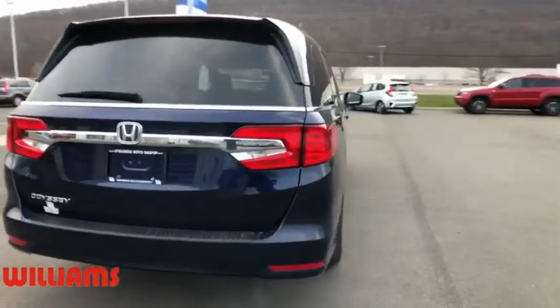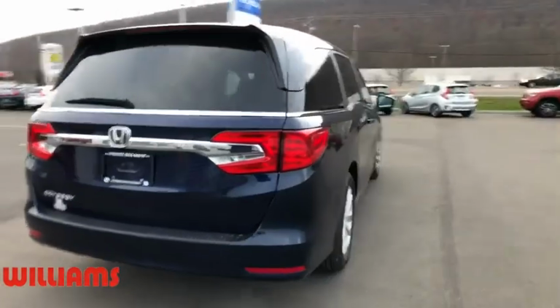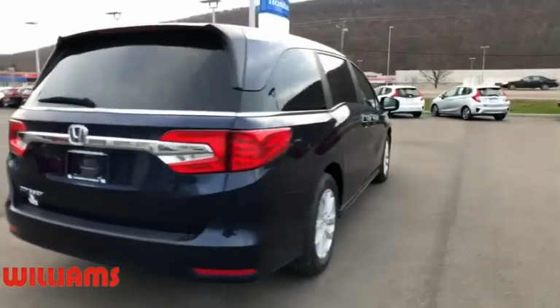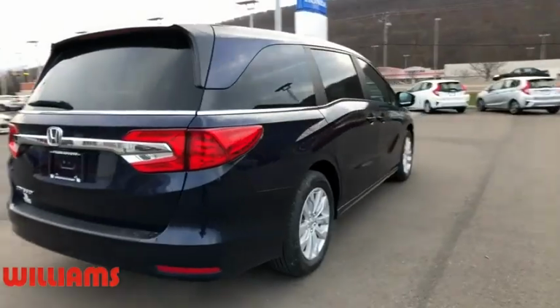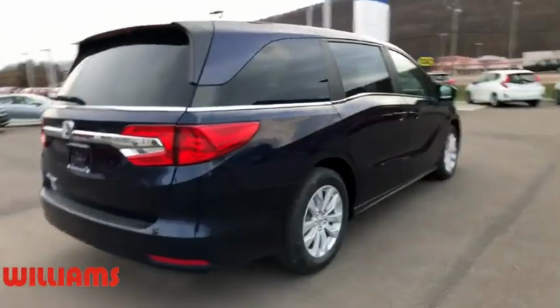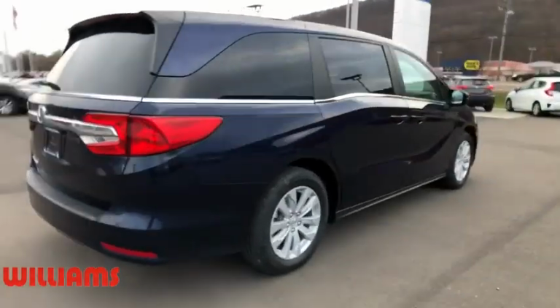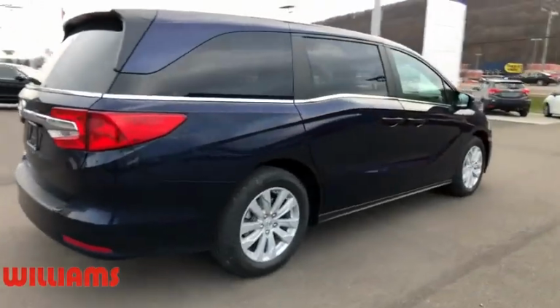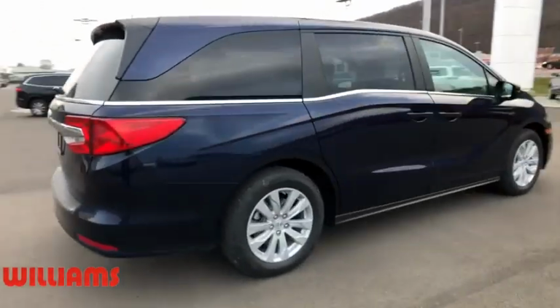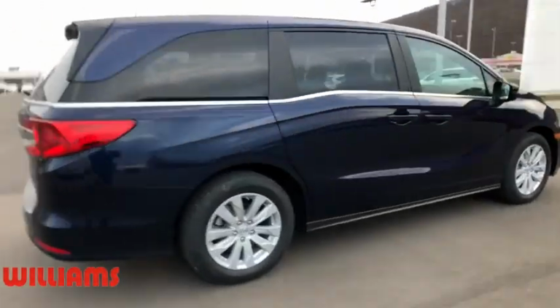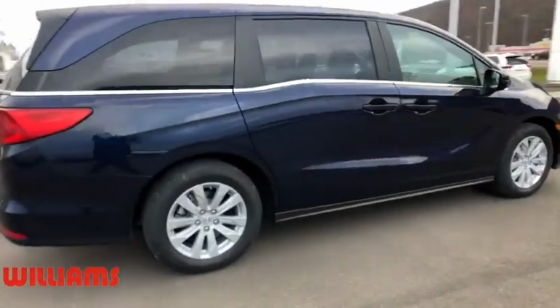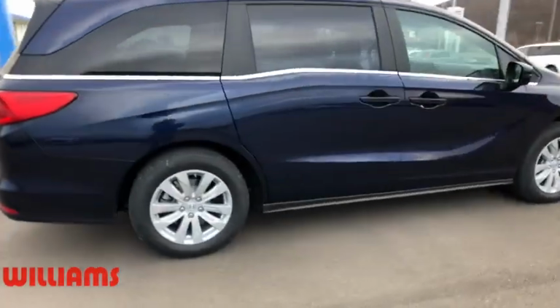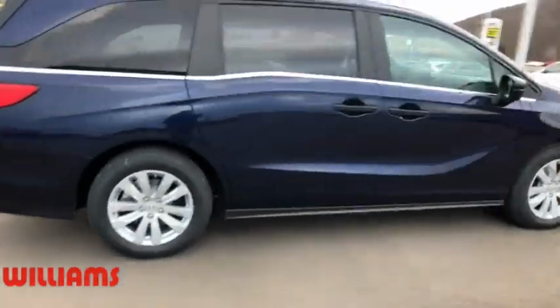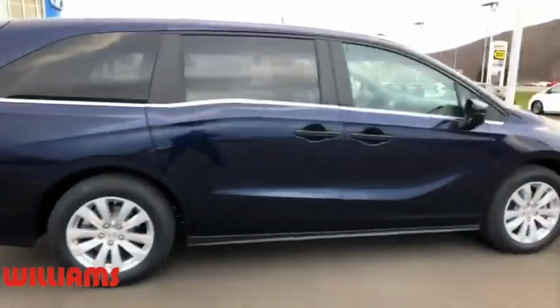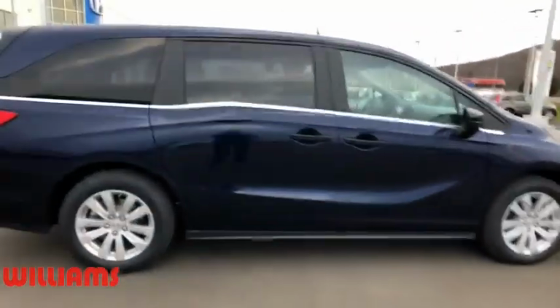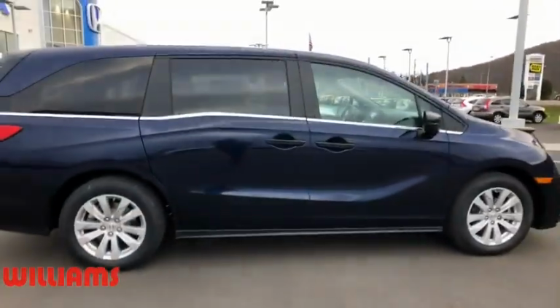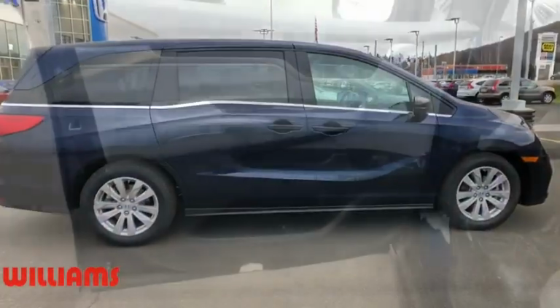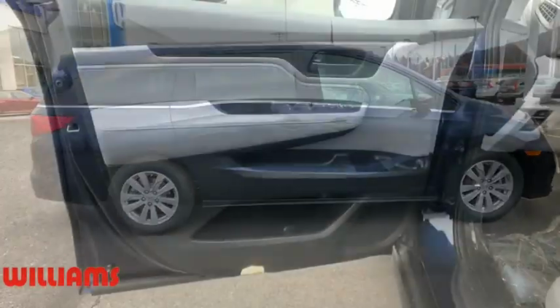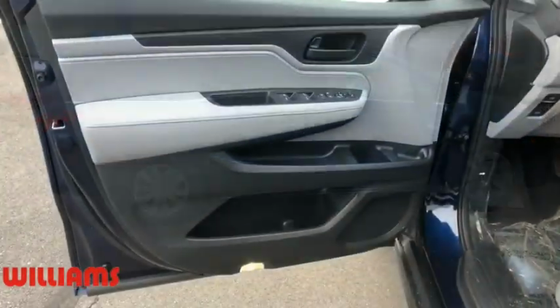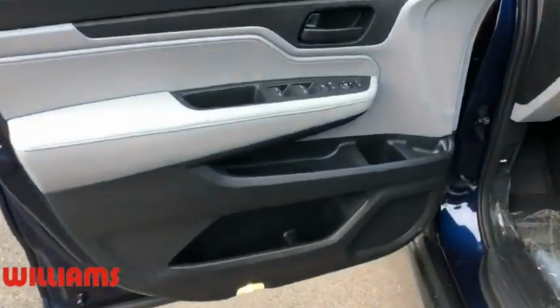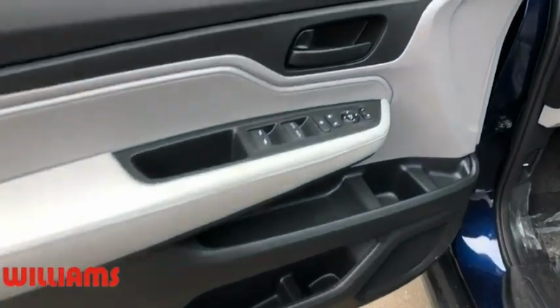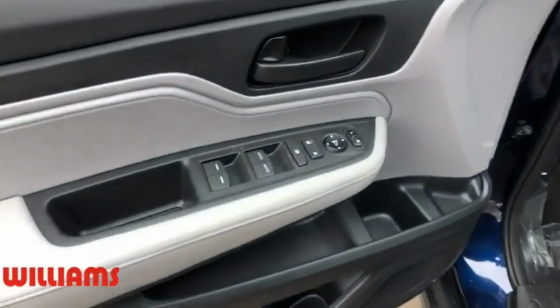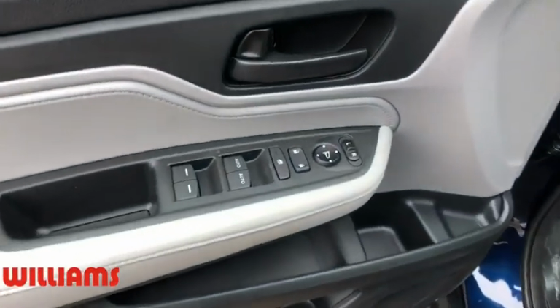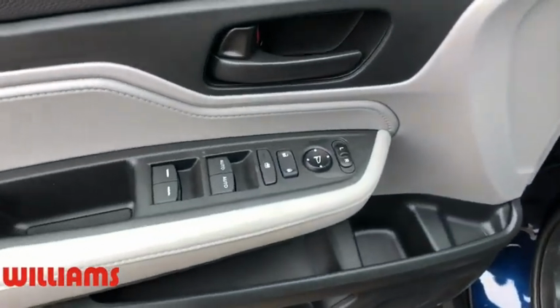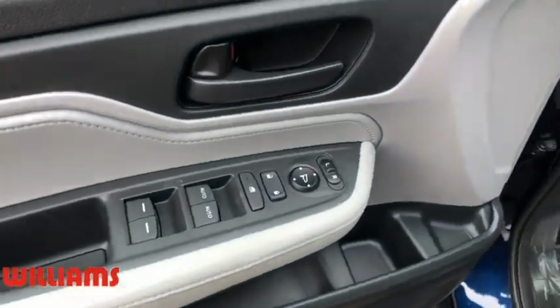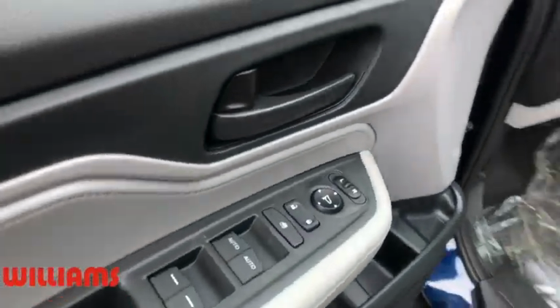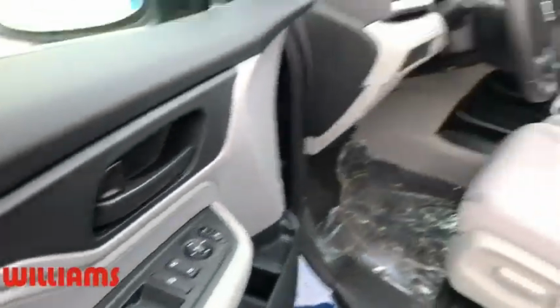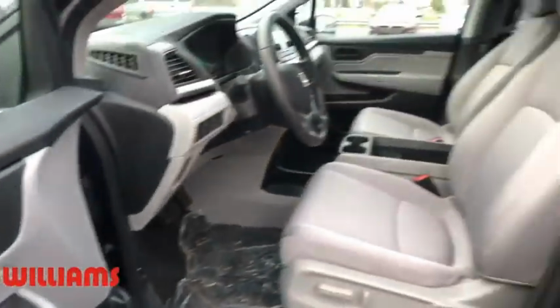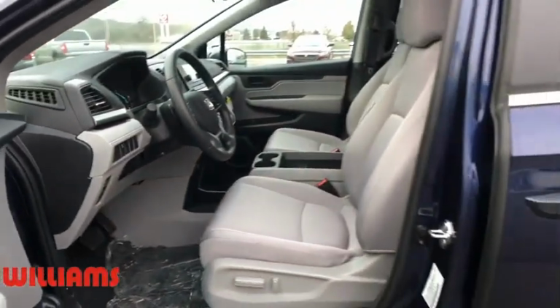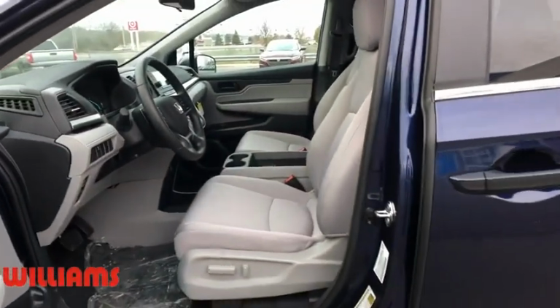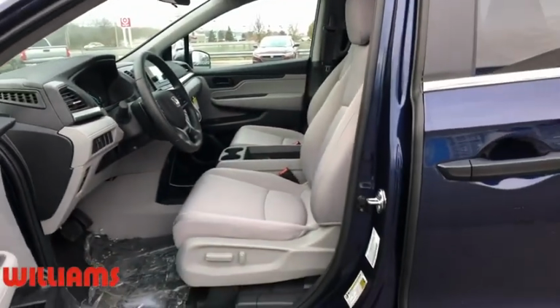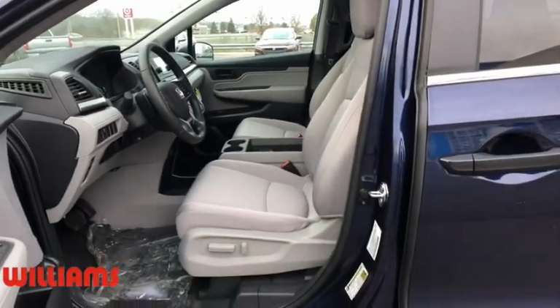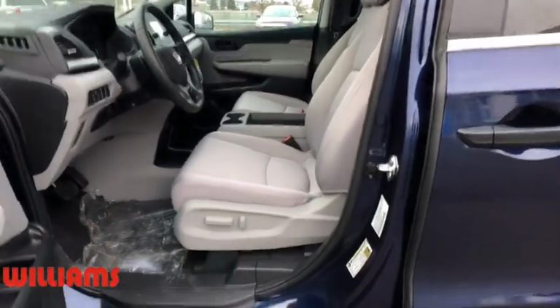Backup camera, anti-lock braking system, steering wheel audio controls, power passenger seat, traction control, stability control, keyless entry, Bluetooth, power steering.